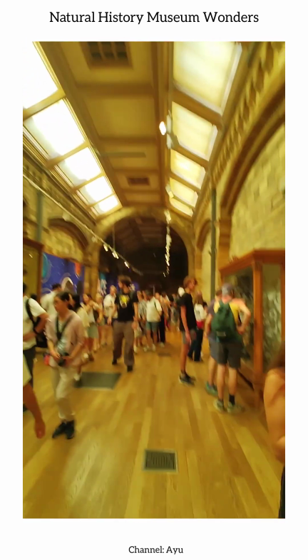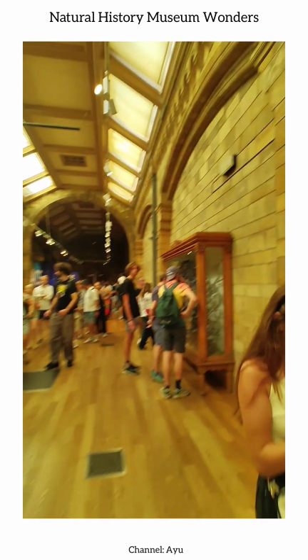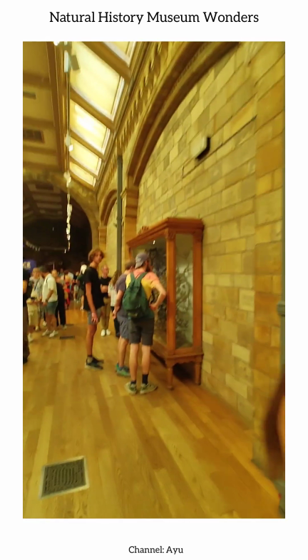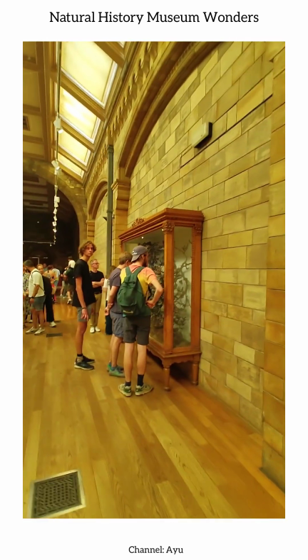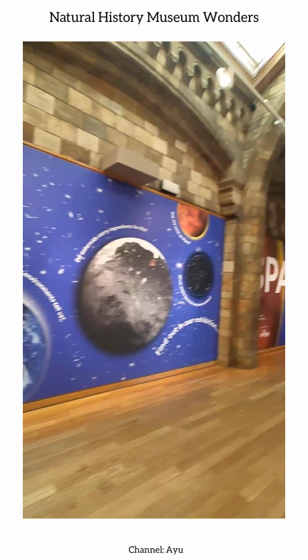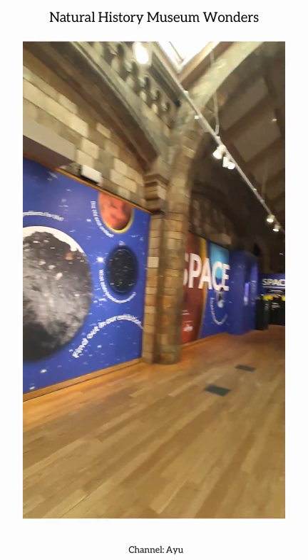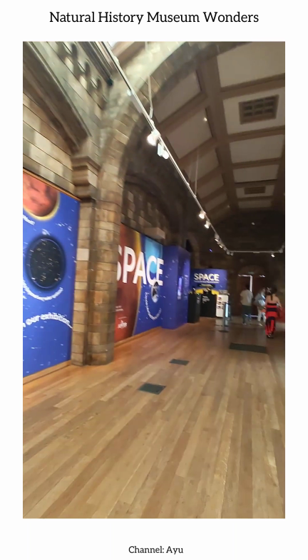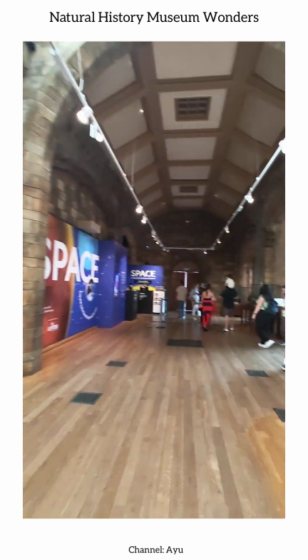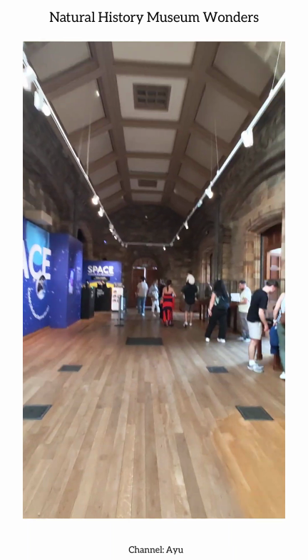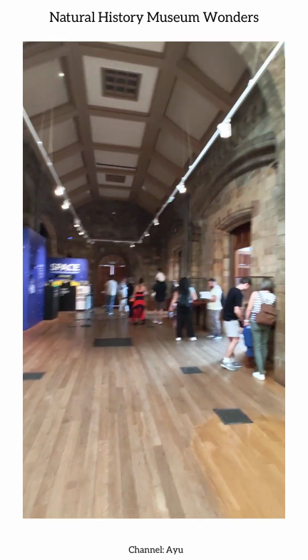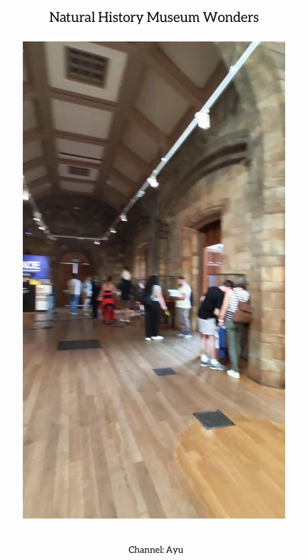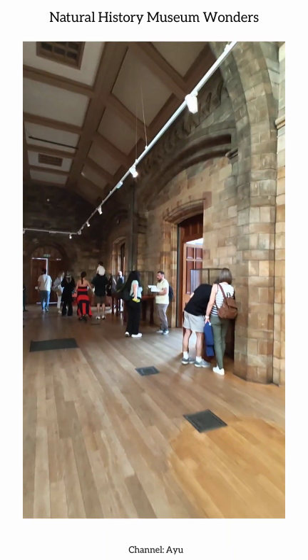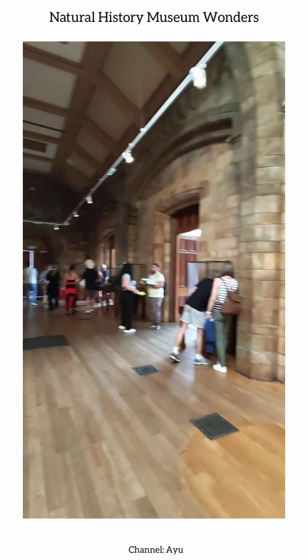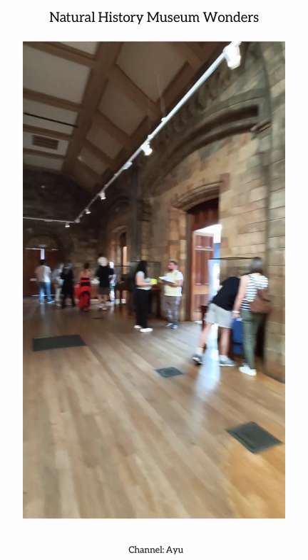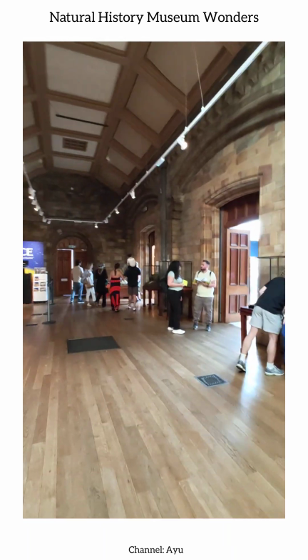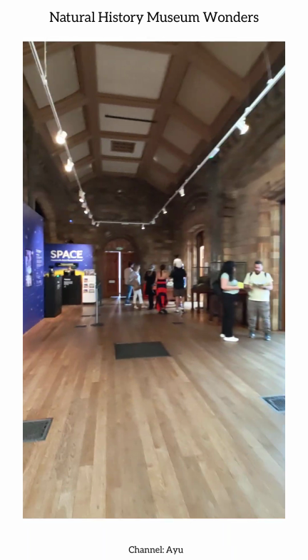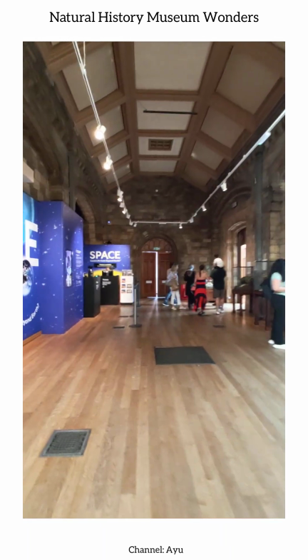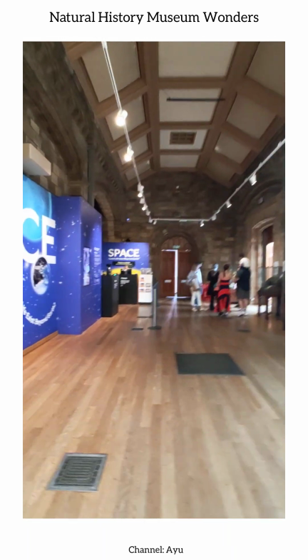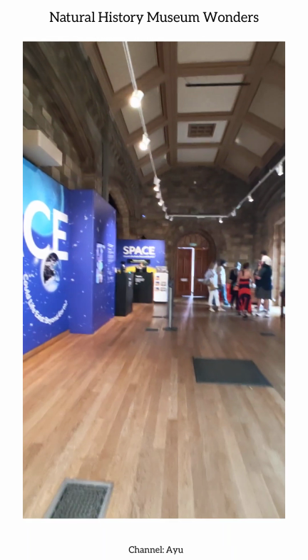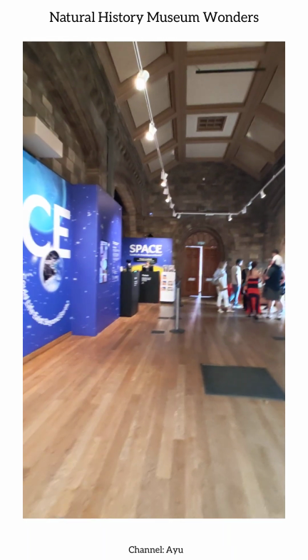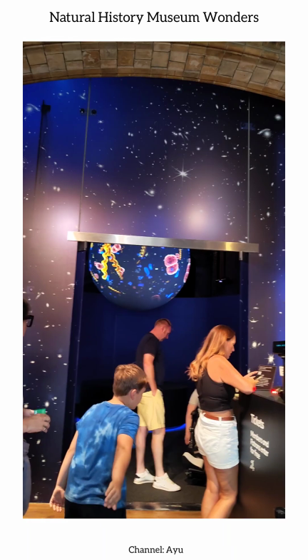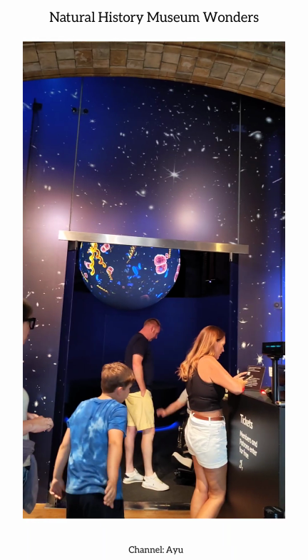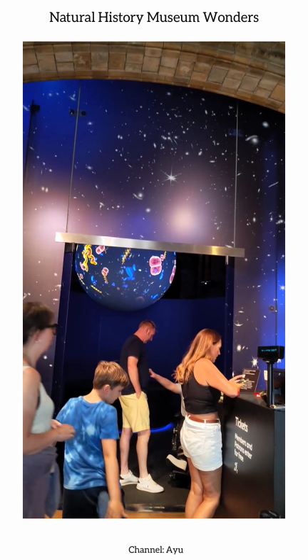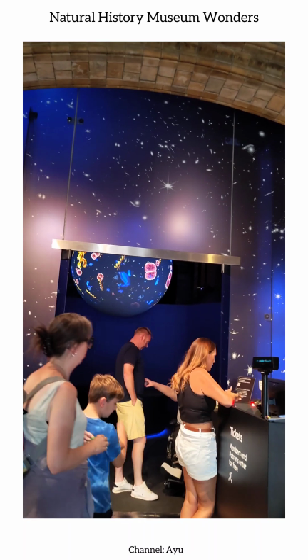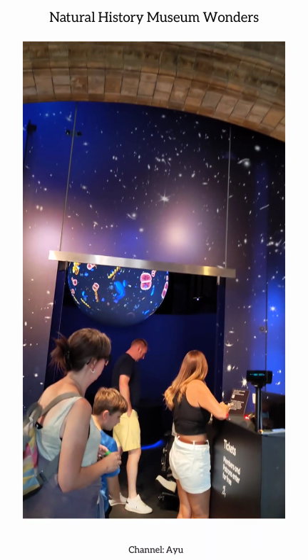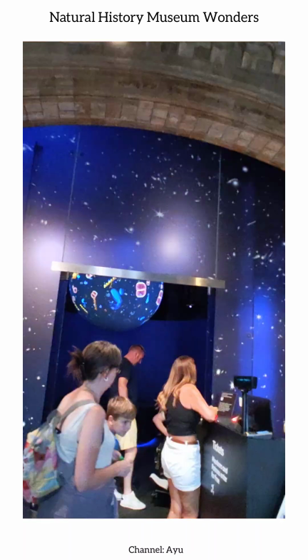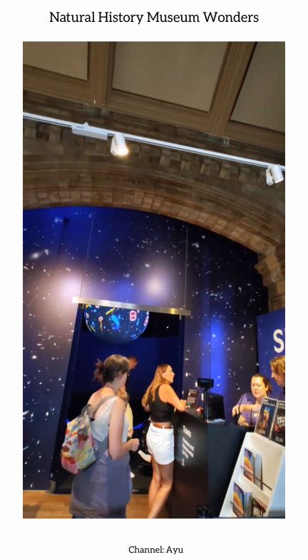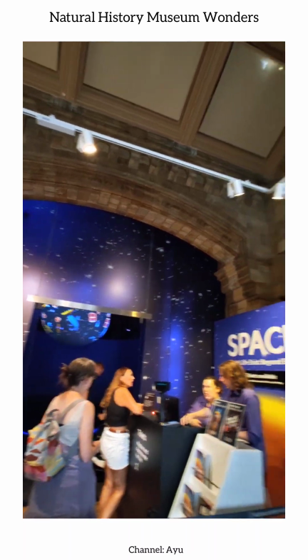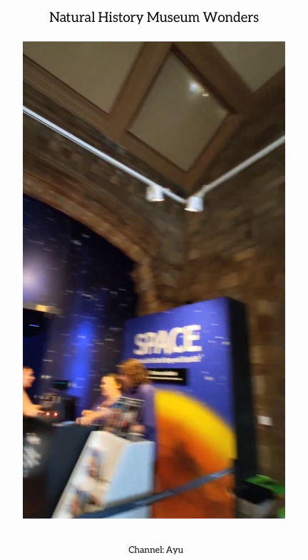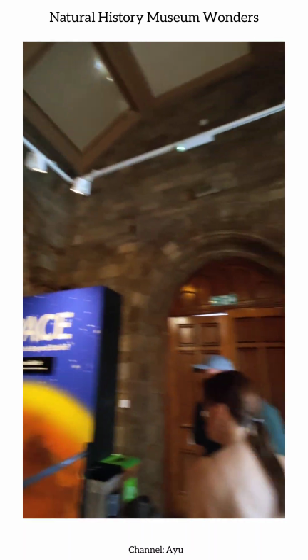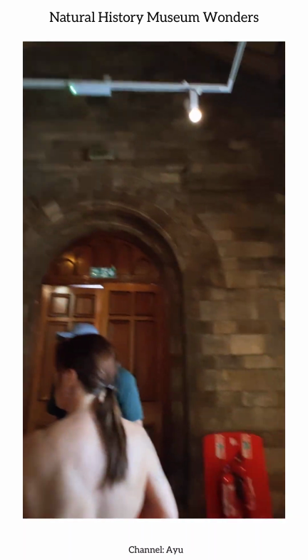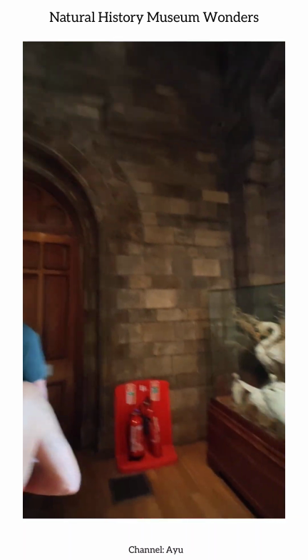Passing by the space room, even from the outside, we can glimpse the excitement and mysteries that await, reminding us of the vastness of our universe and the endless curiosity it inspires.